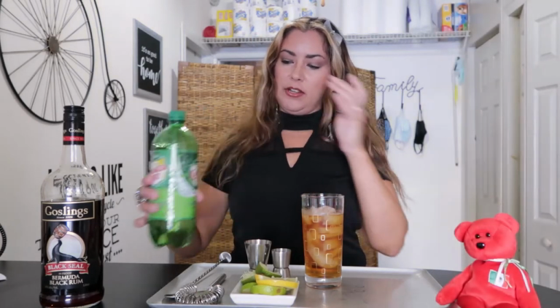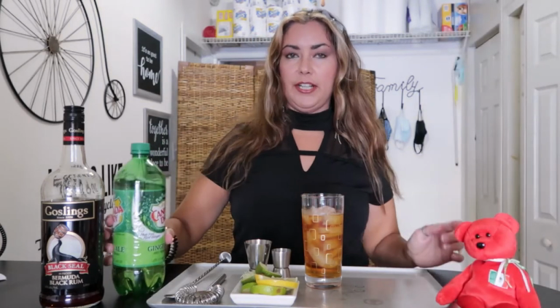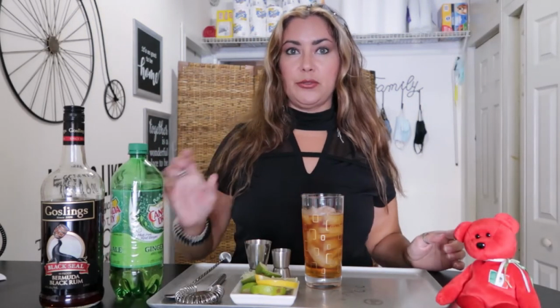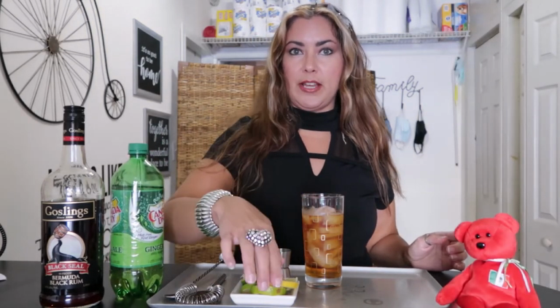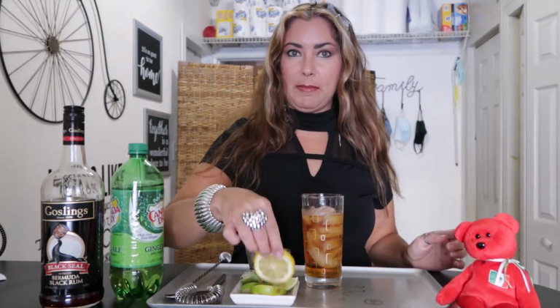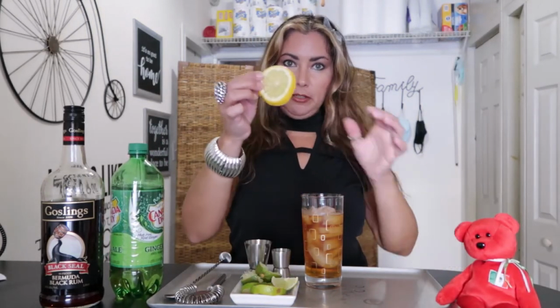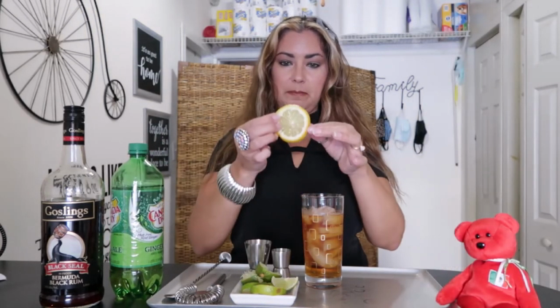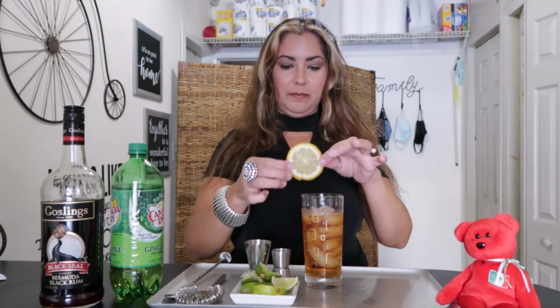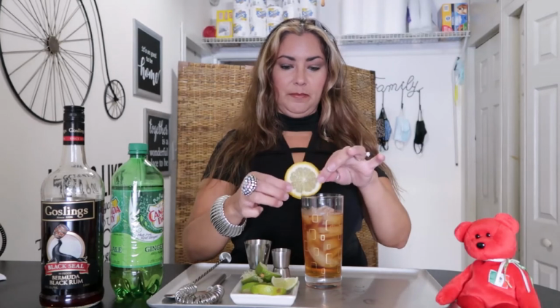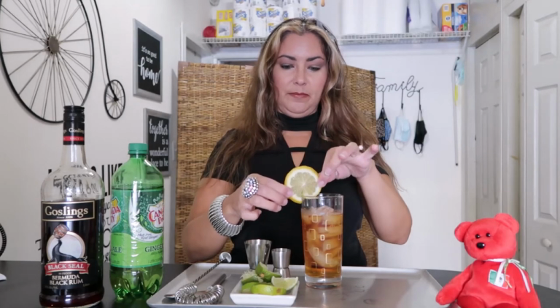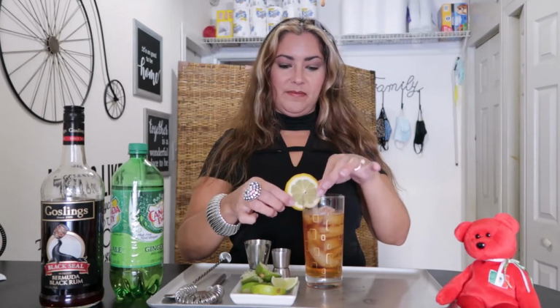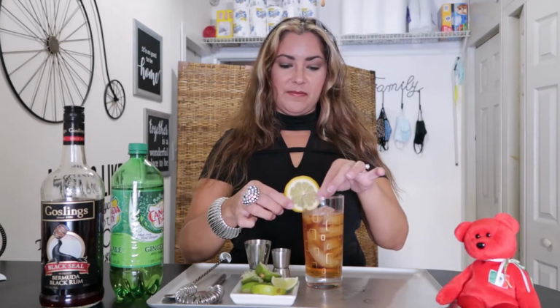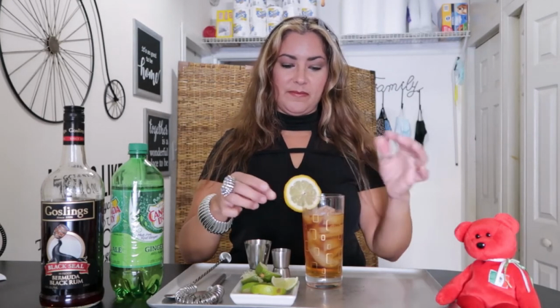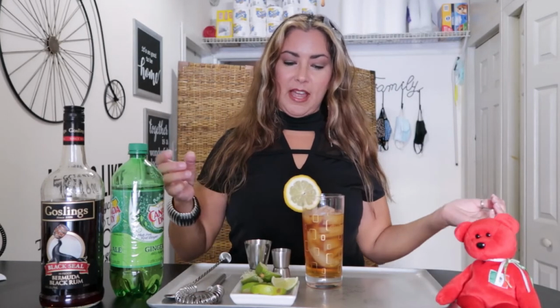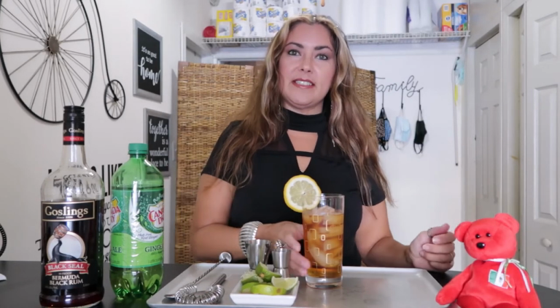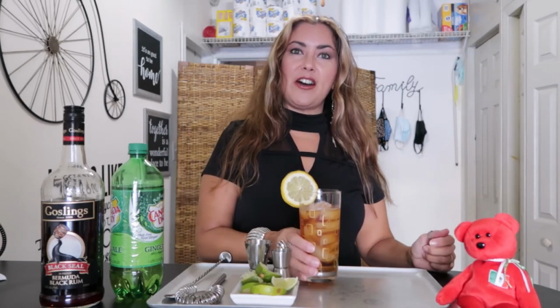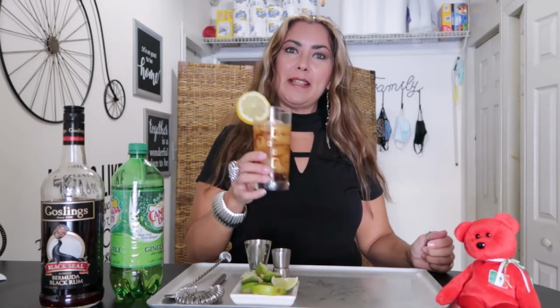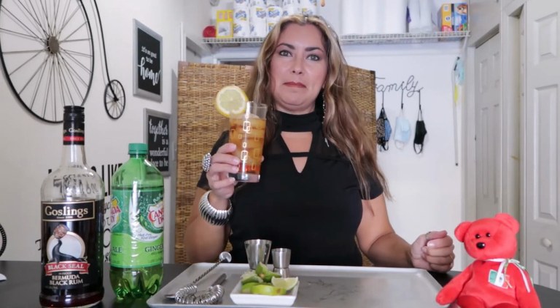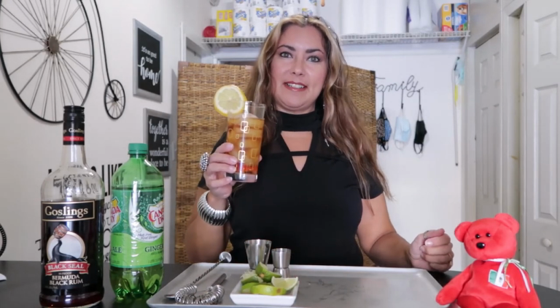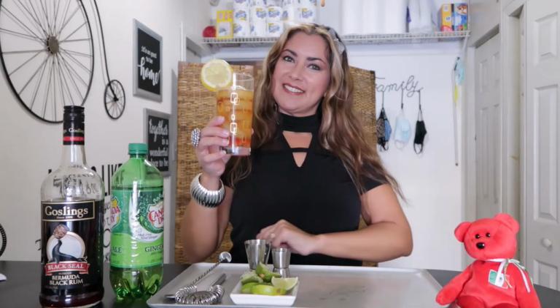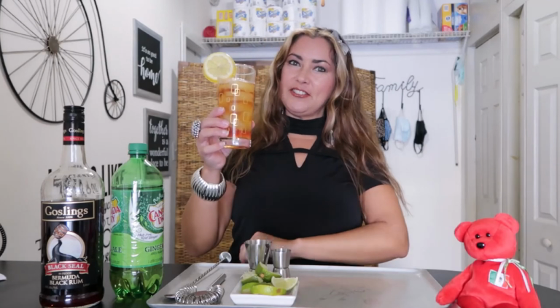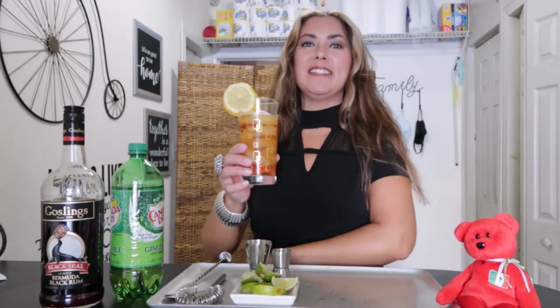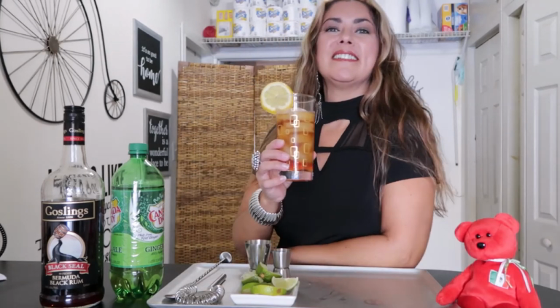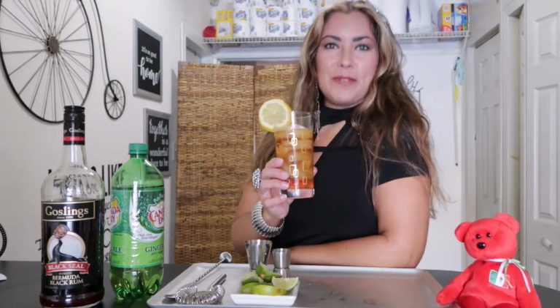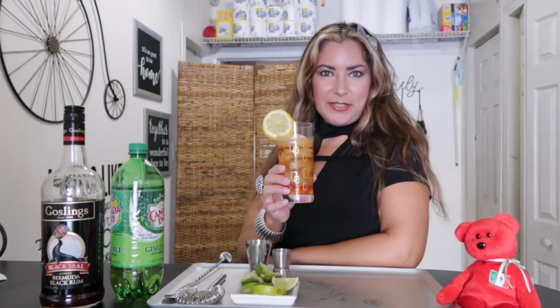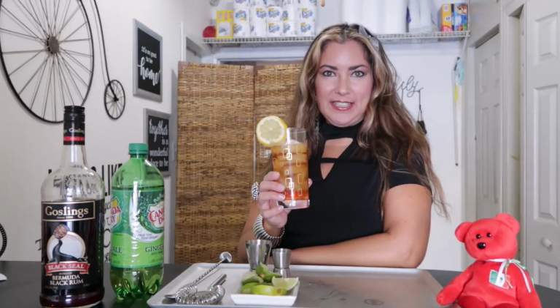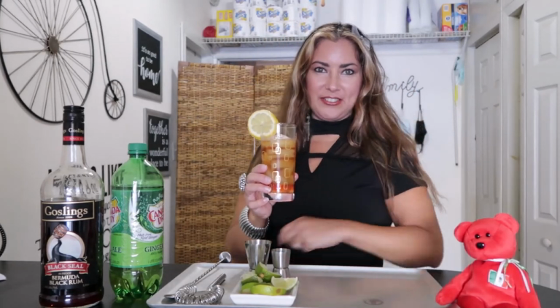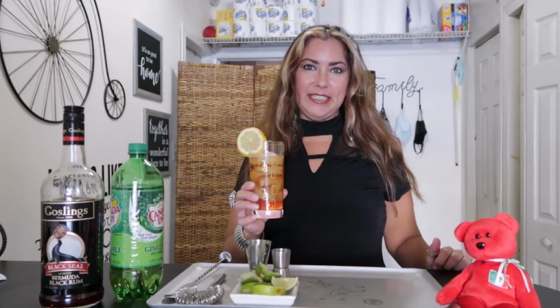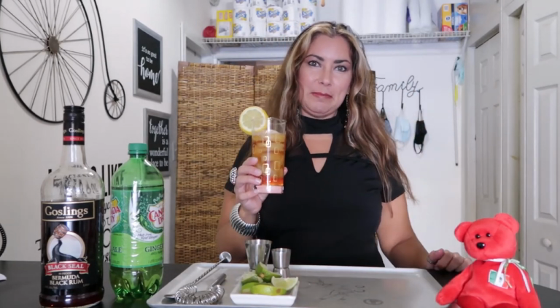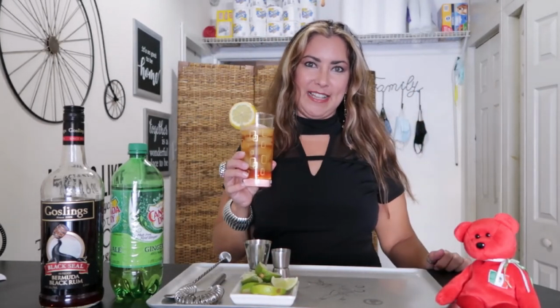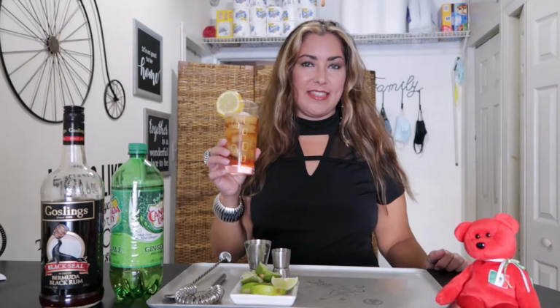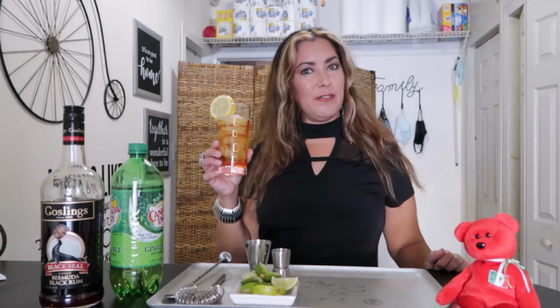Garnish with a lemon wheel, and this is our Black Buck. Enjoy — always chill with a friend. Julie's Simple Style. Thank you for watching.